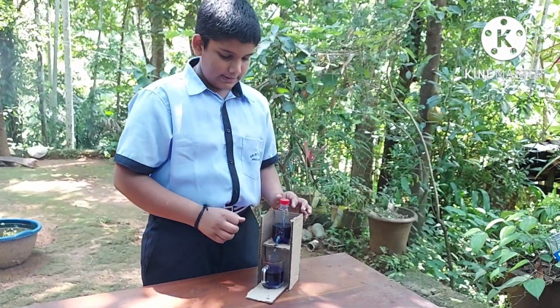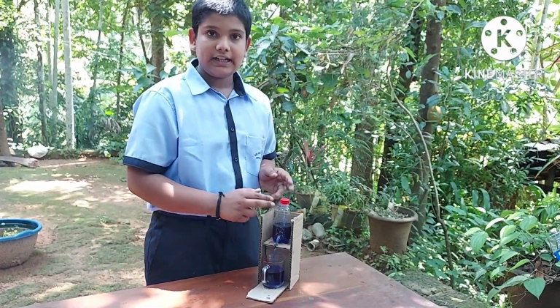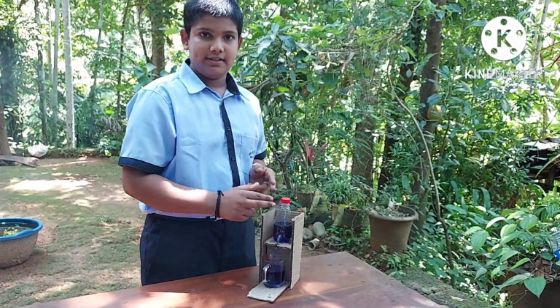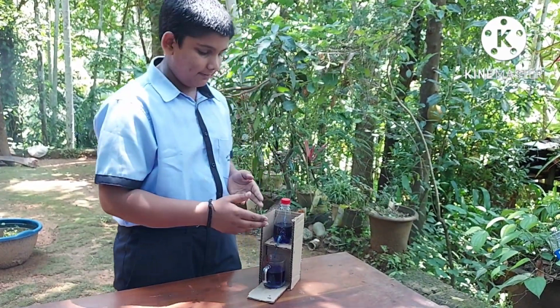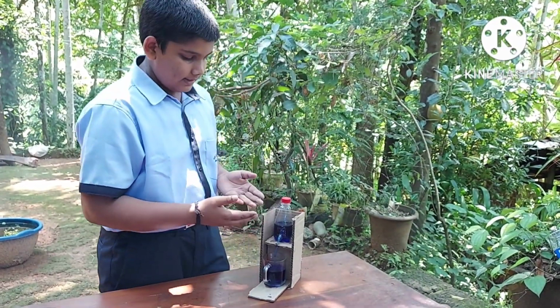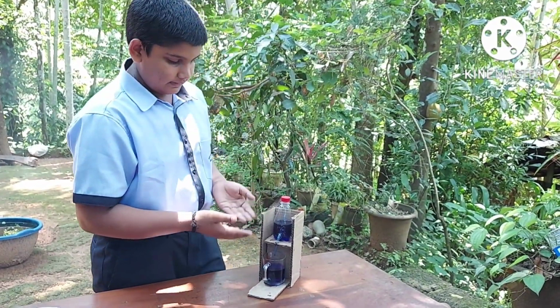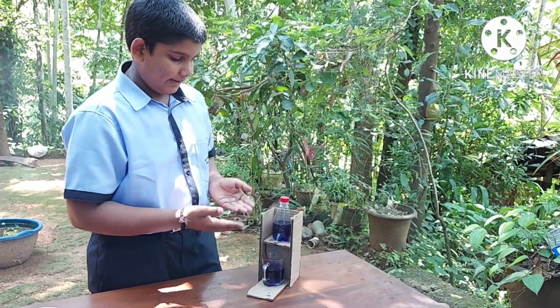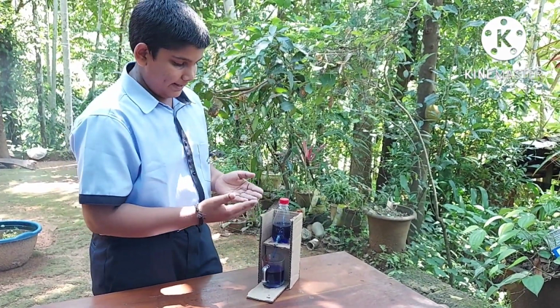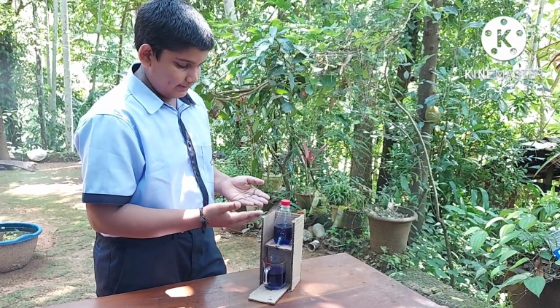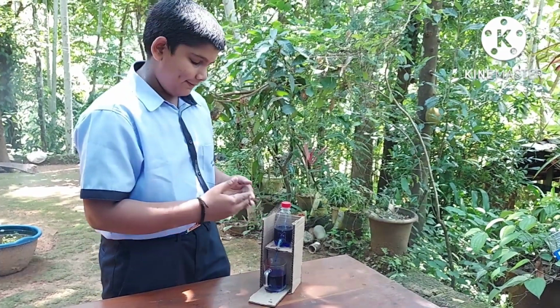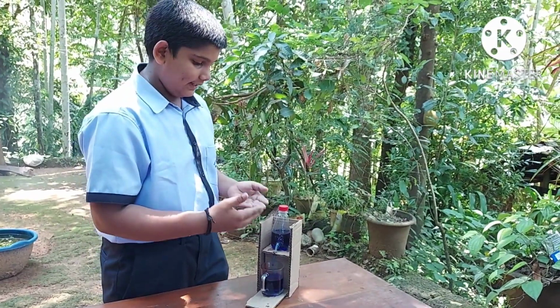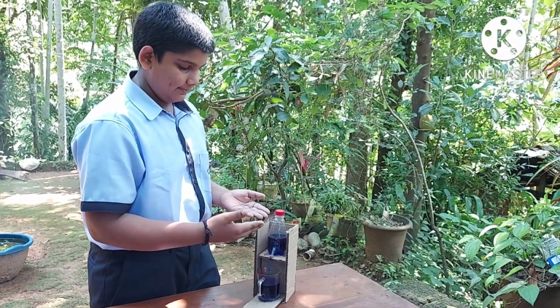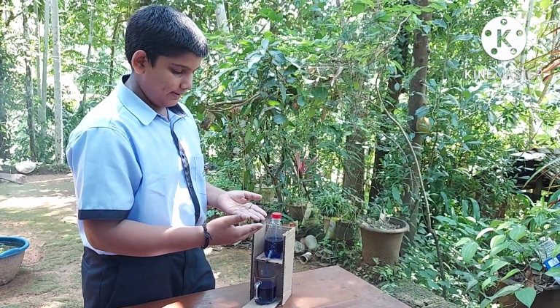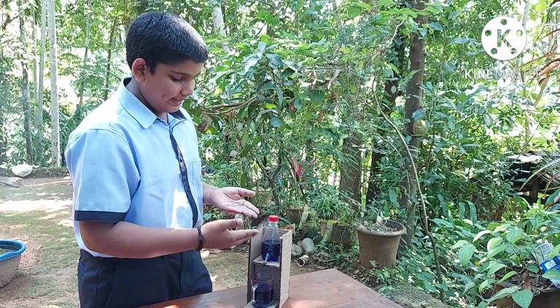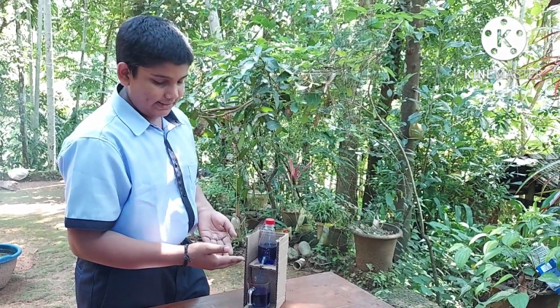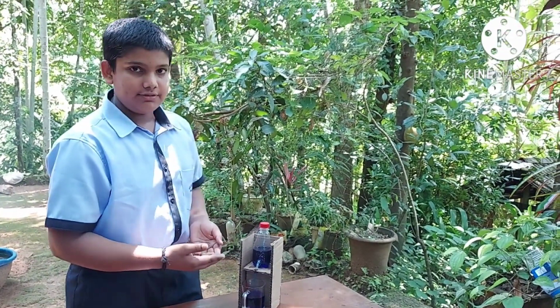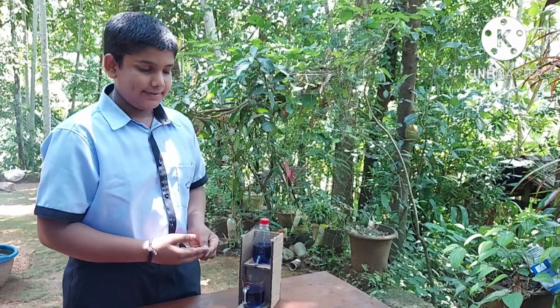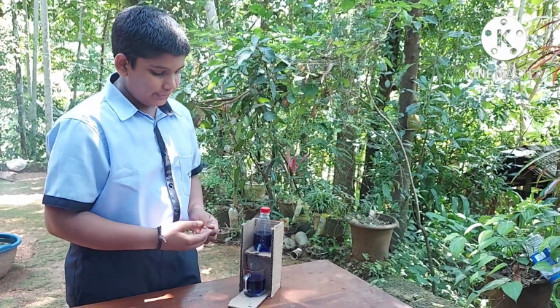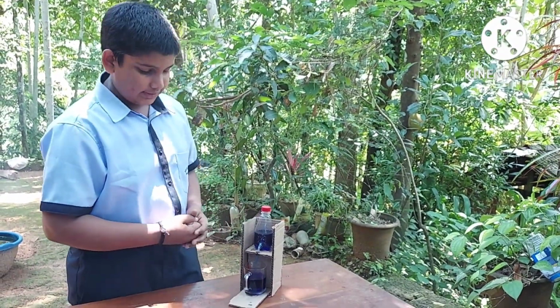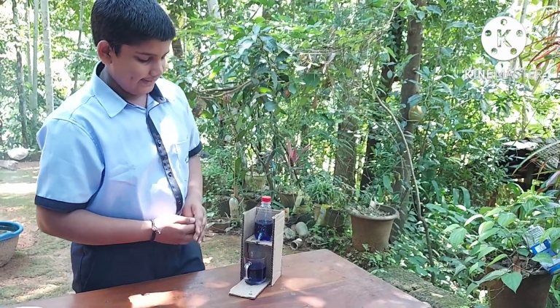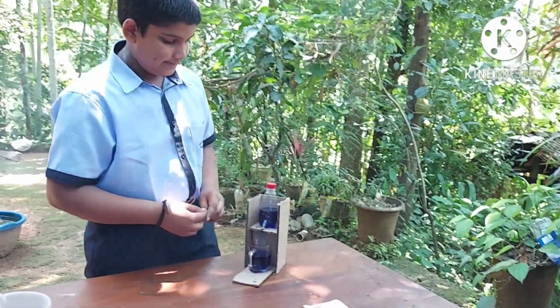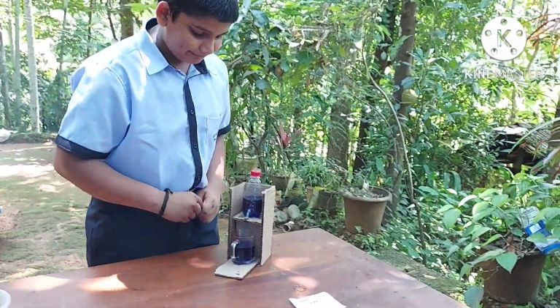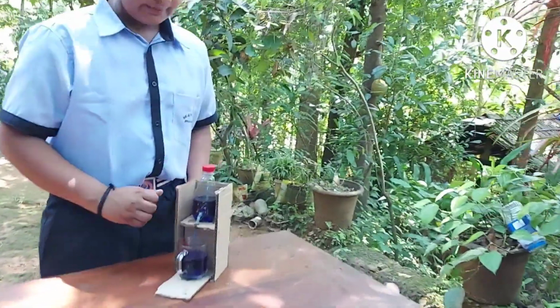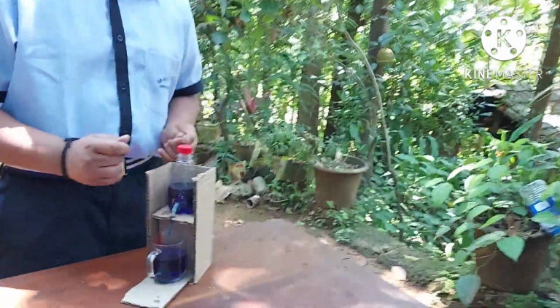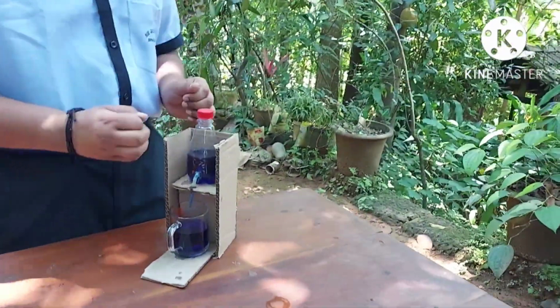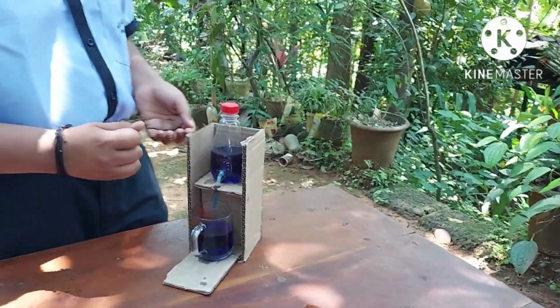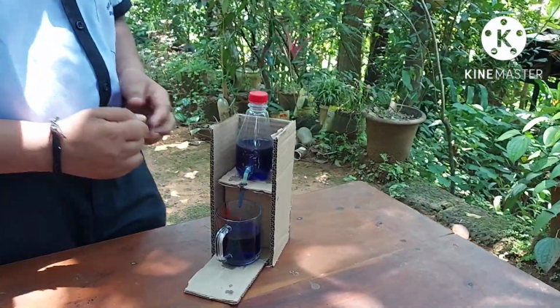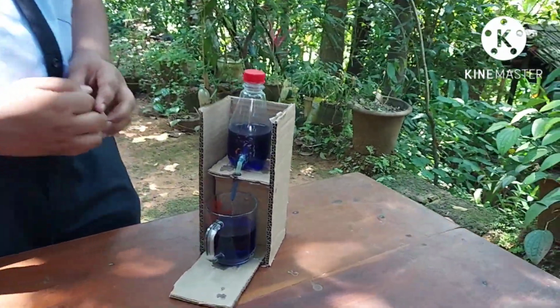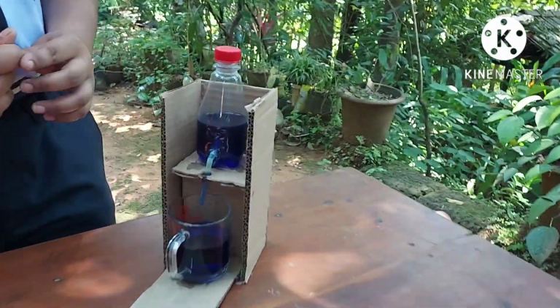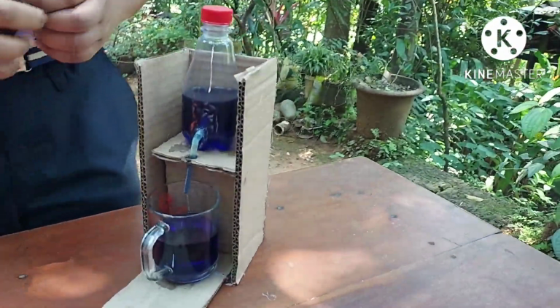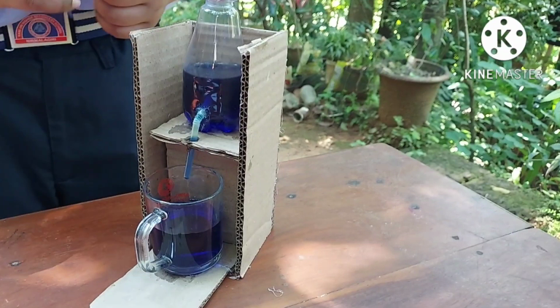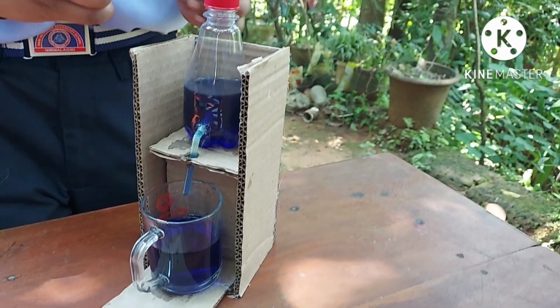If the container is metallic, we can use it to serve hot and cold drinks. This method will reduce a lot of plastic waste.